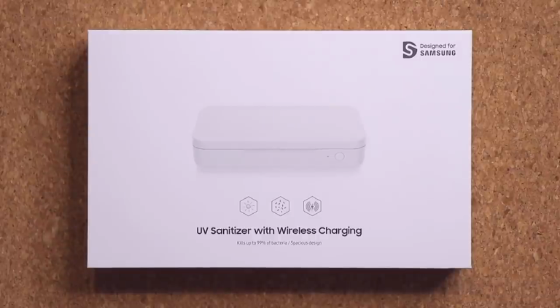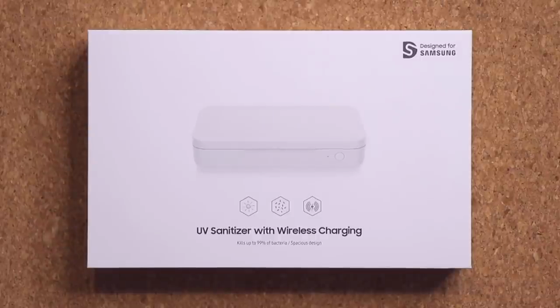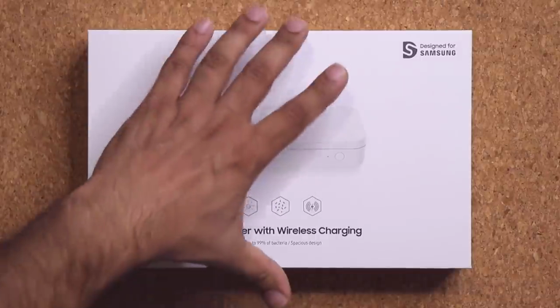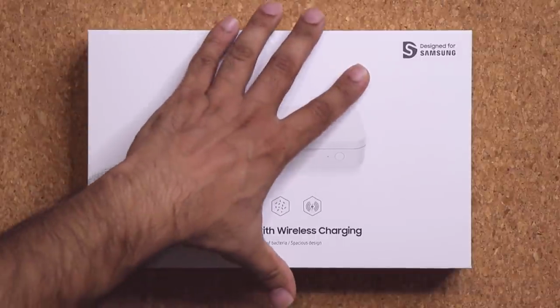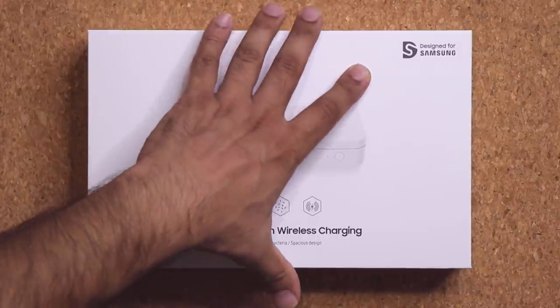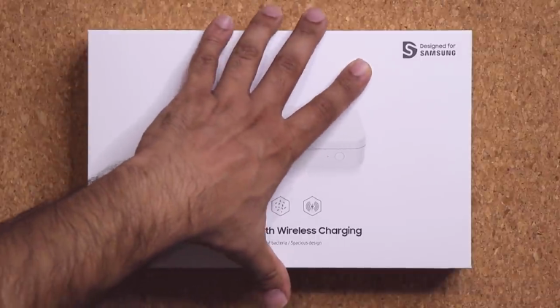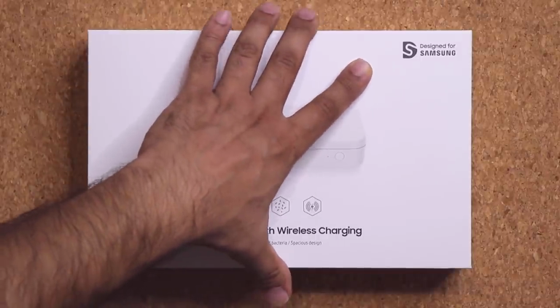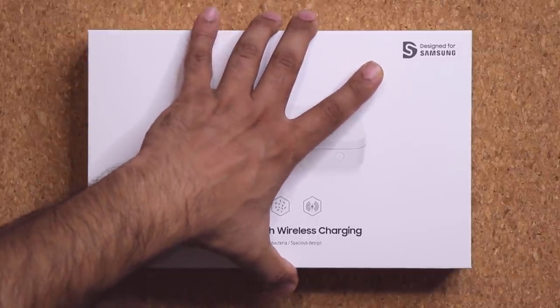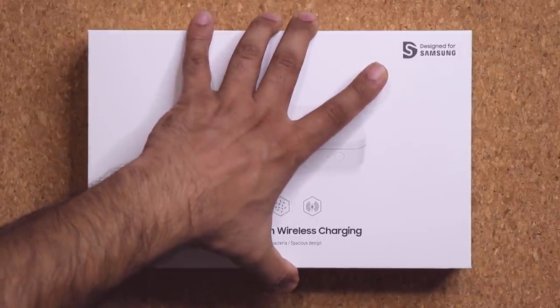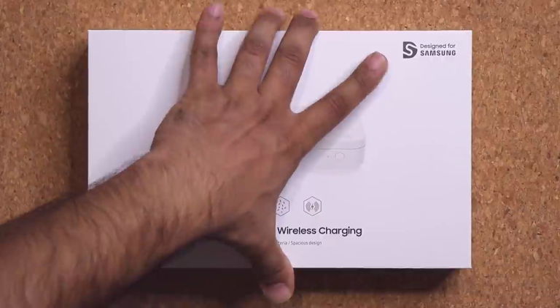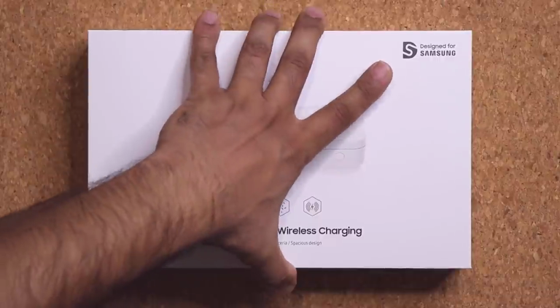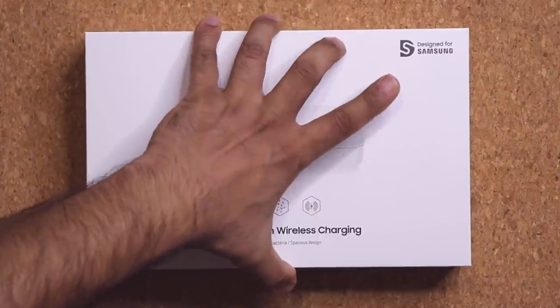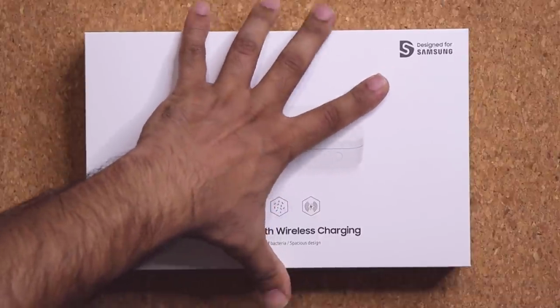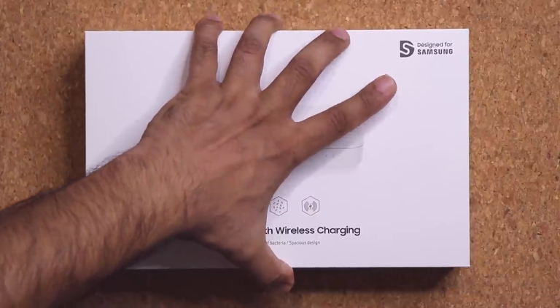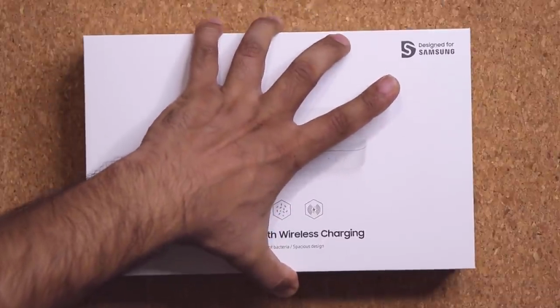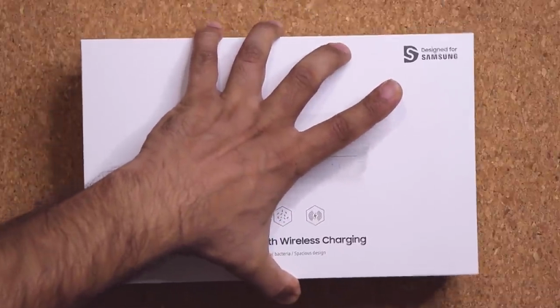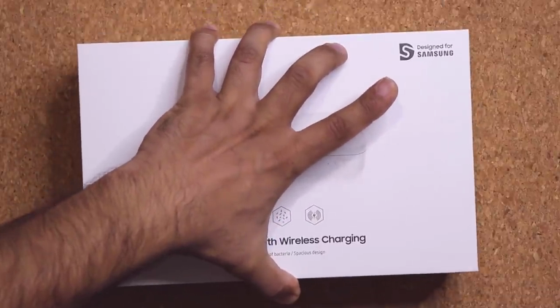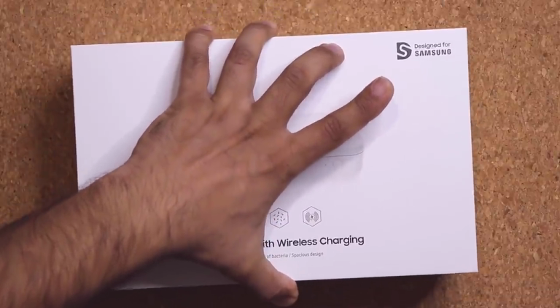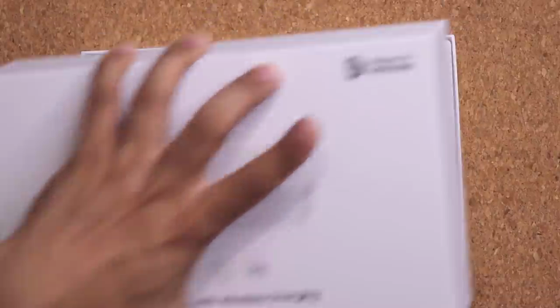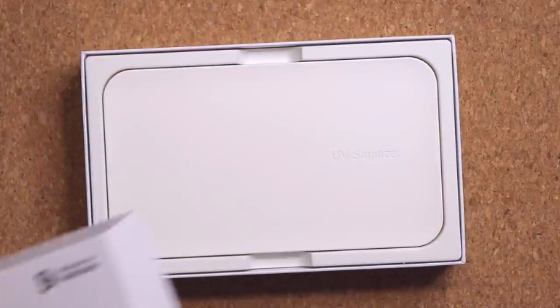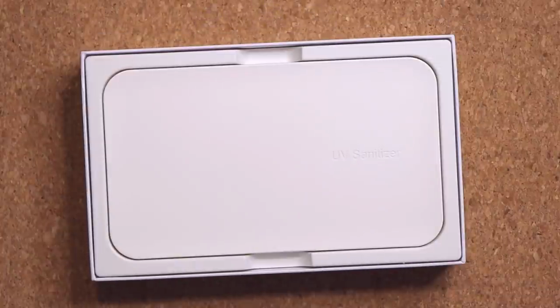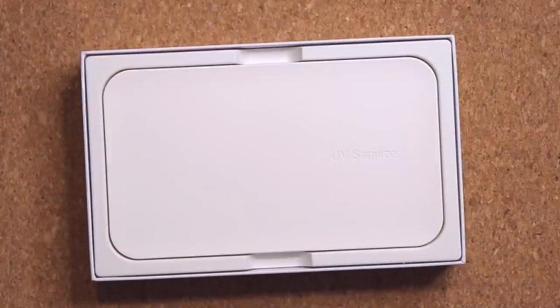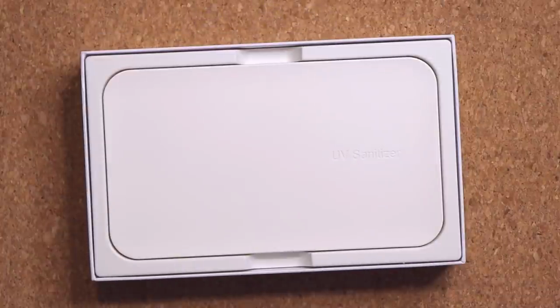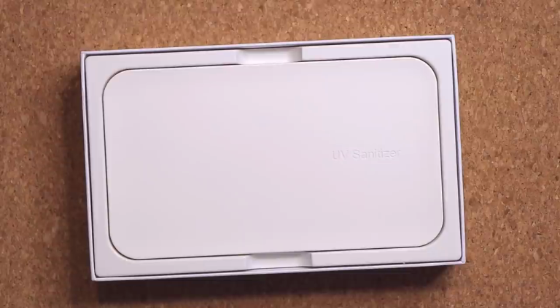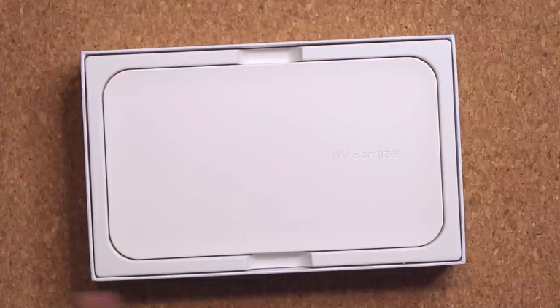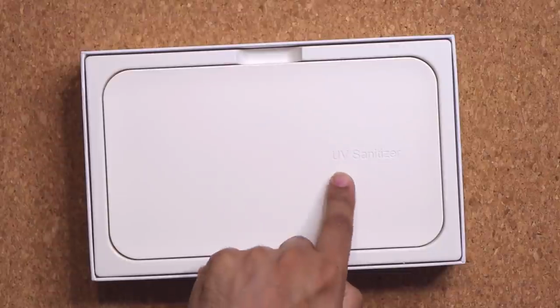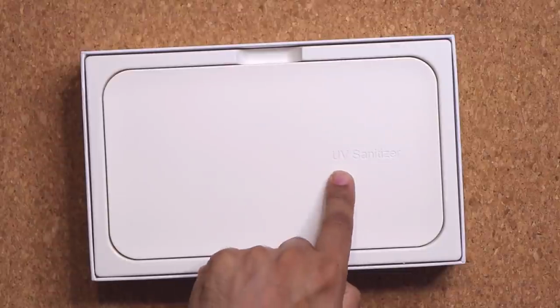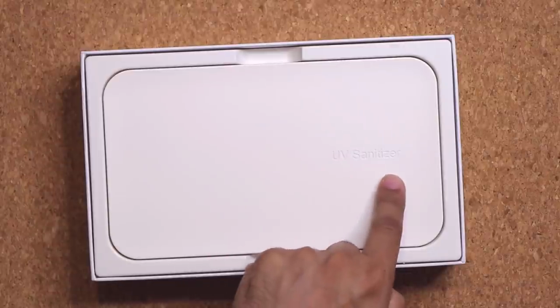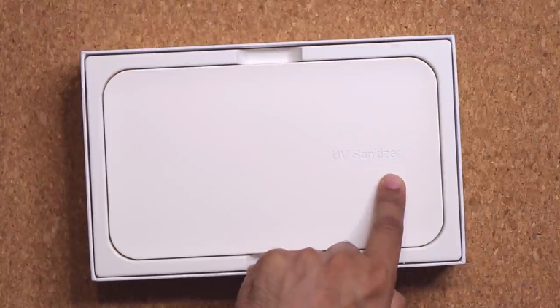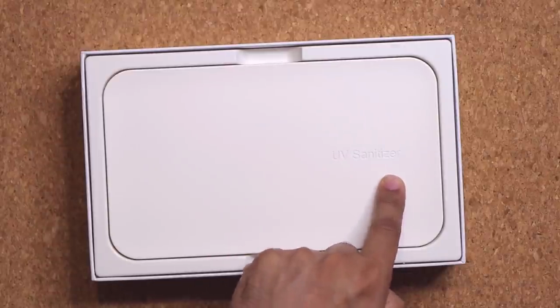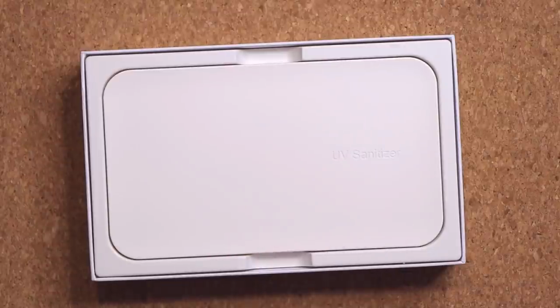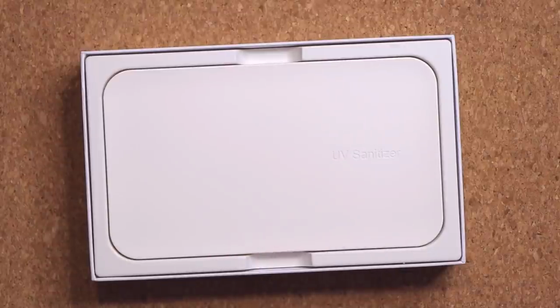Alright, let's lift up the box and see exactly what's inside. In here we have that UV sanitizer box.